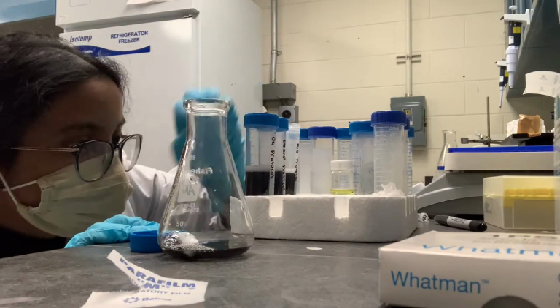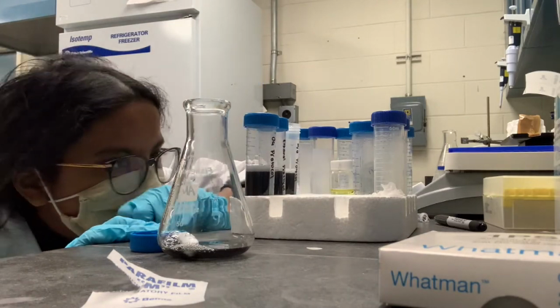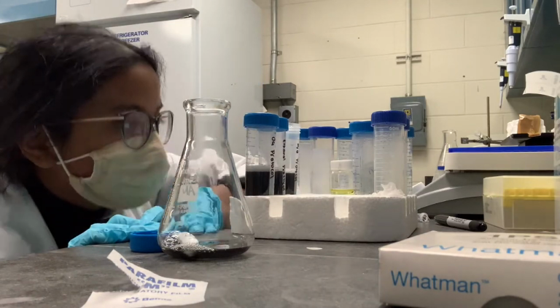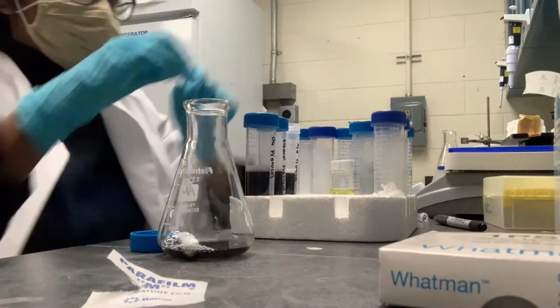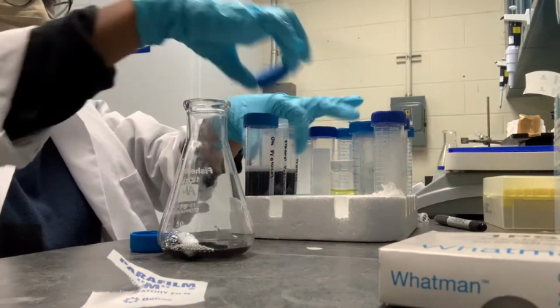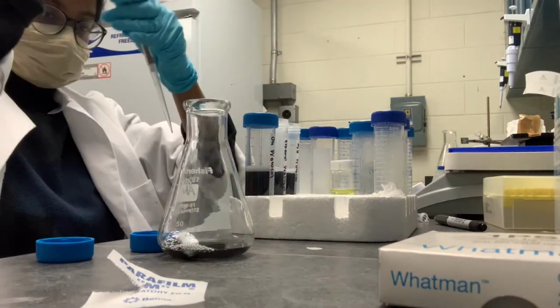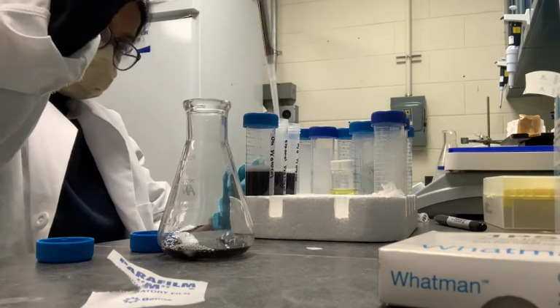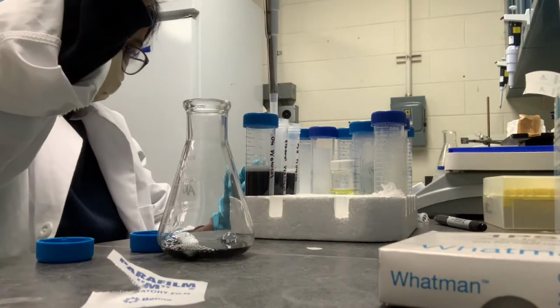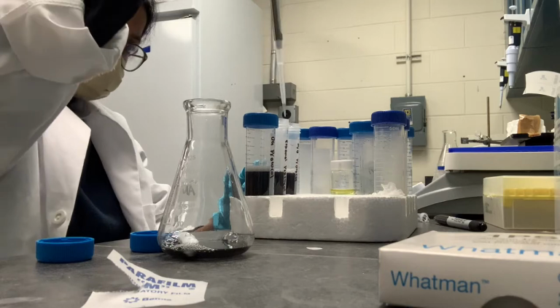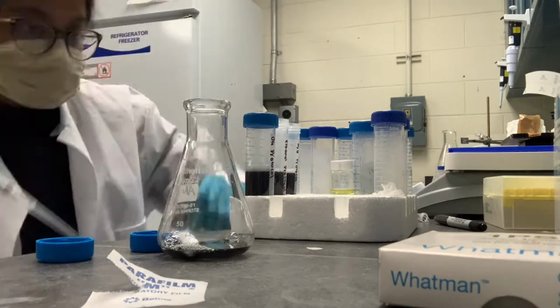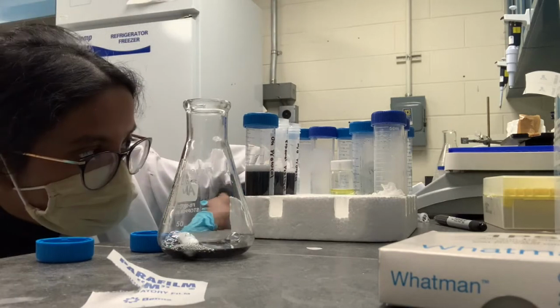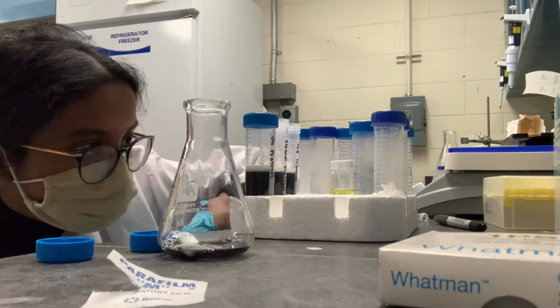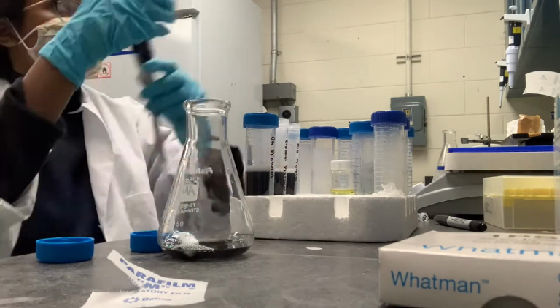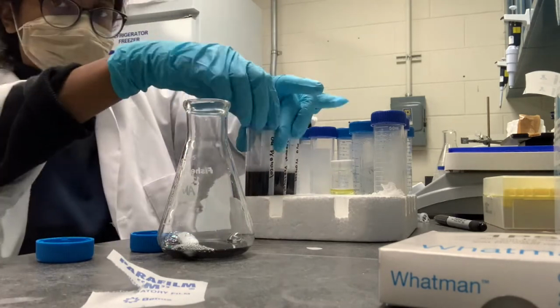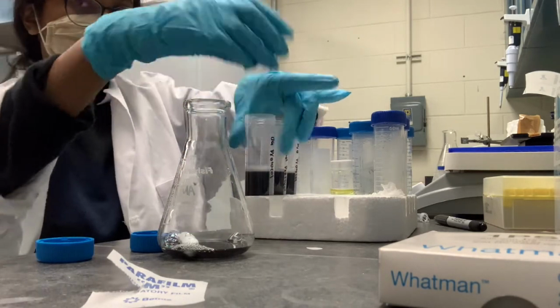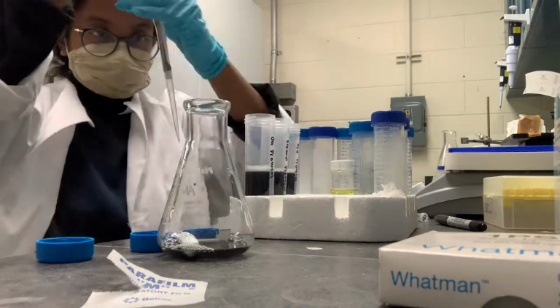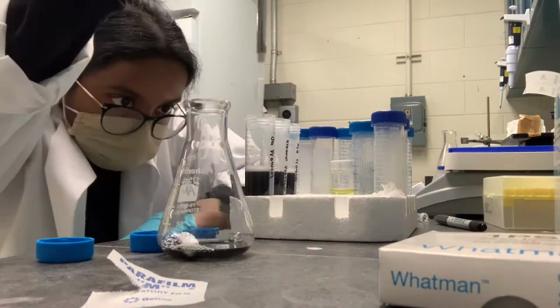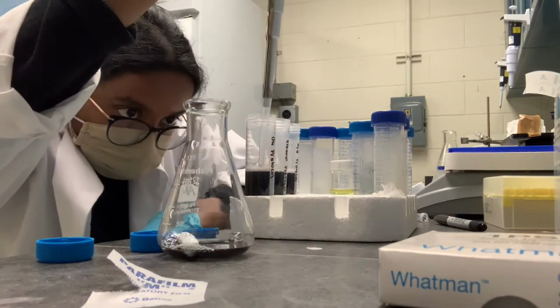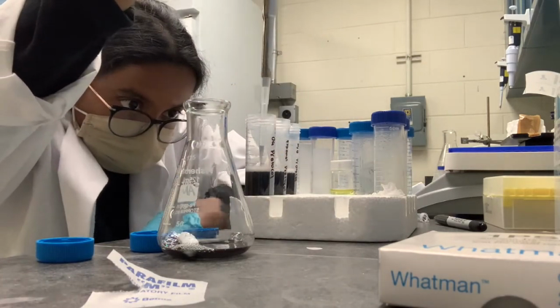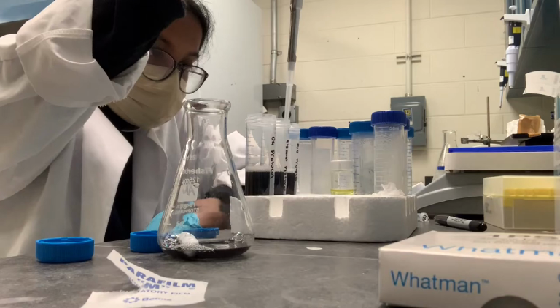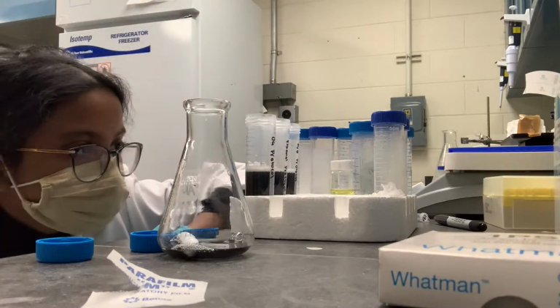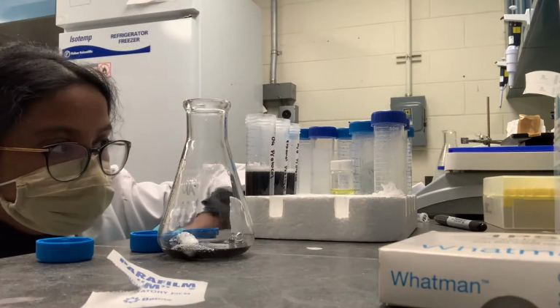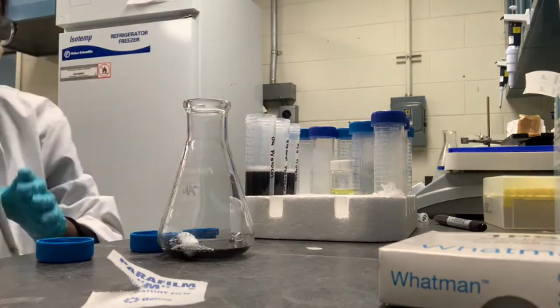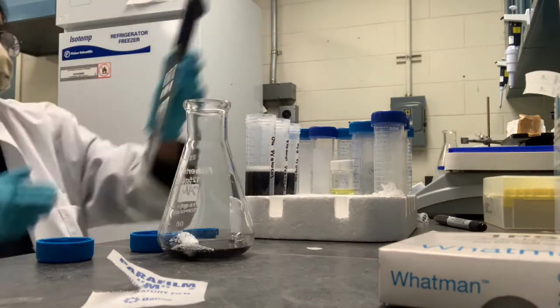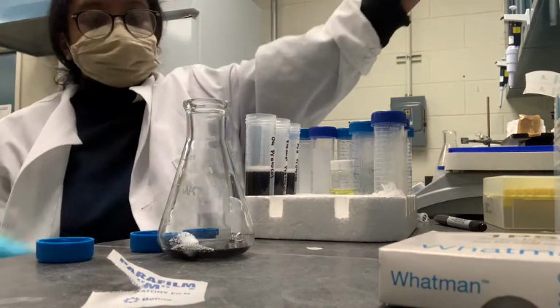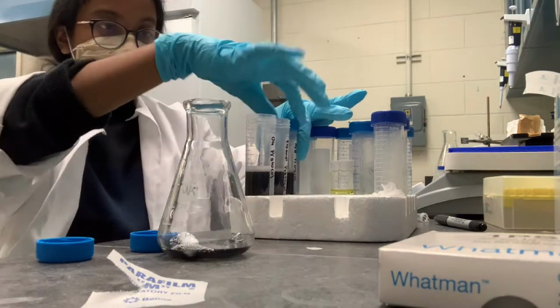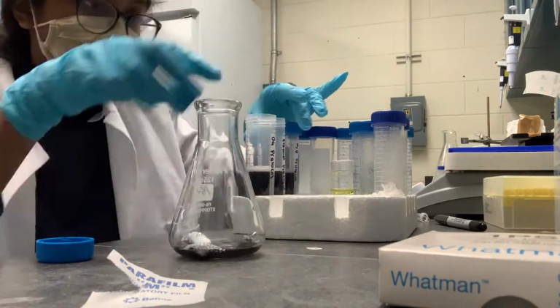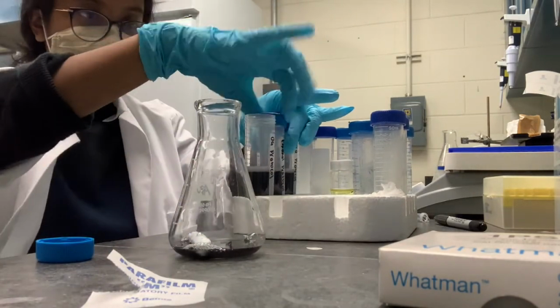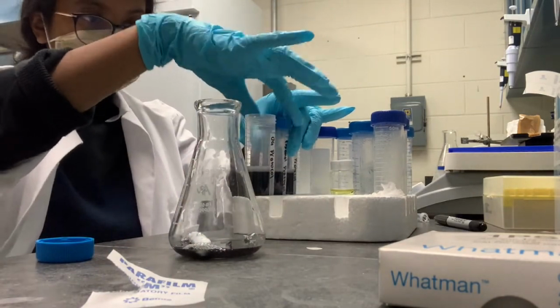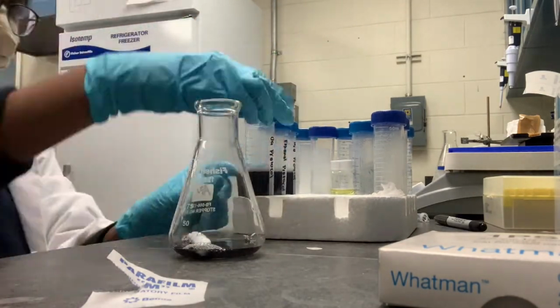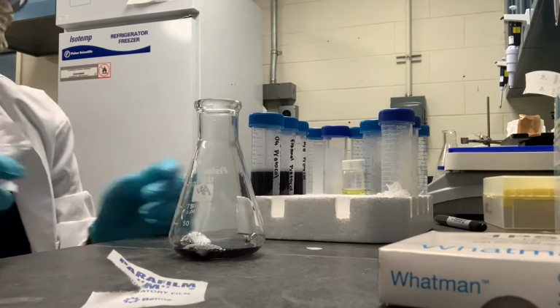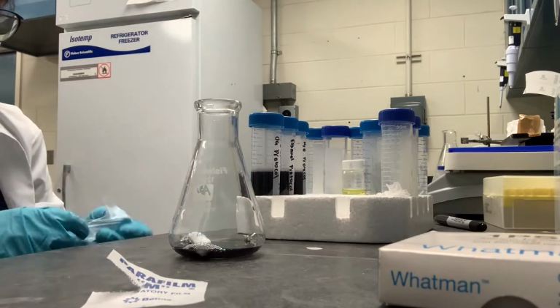Those are actually gold nanostars suspended in water. I know it doesn't really look like gold nanostars because the liquid is black, but what I'm trying to do here is get the liquid level so that I can centrifuge them — separating the gold nanostars out from the water.